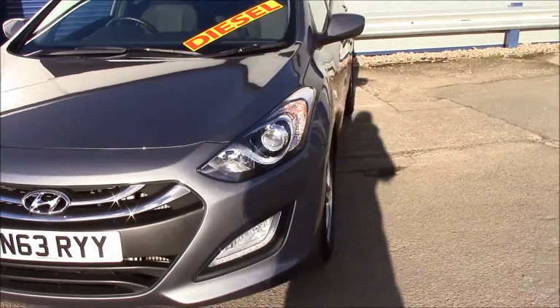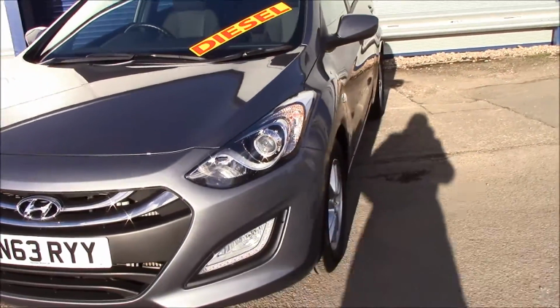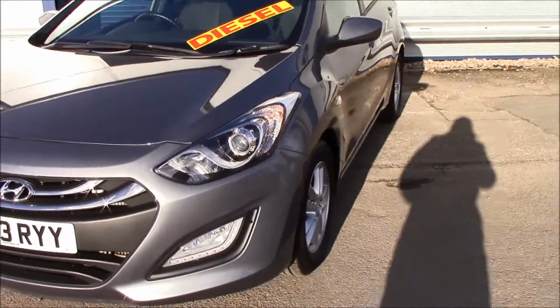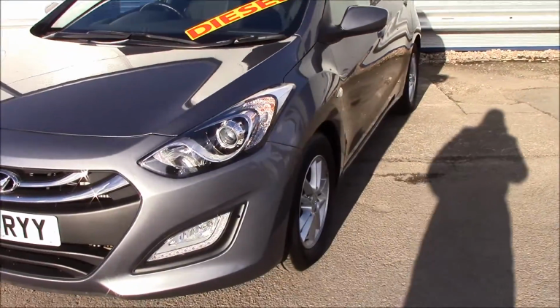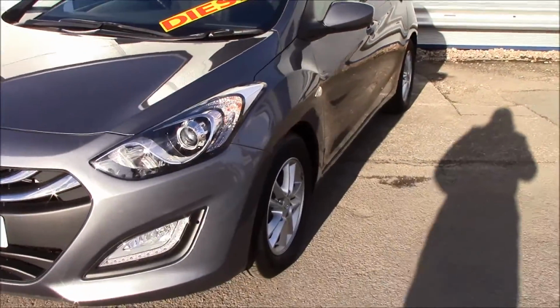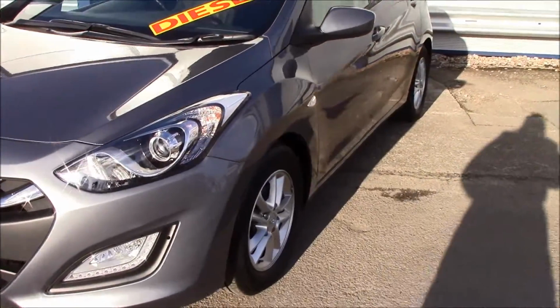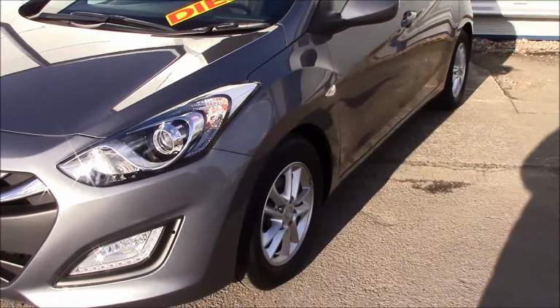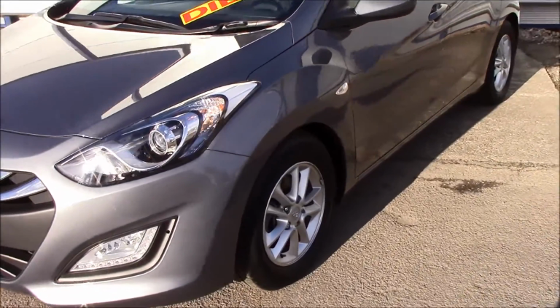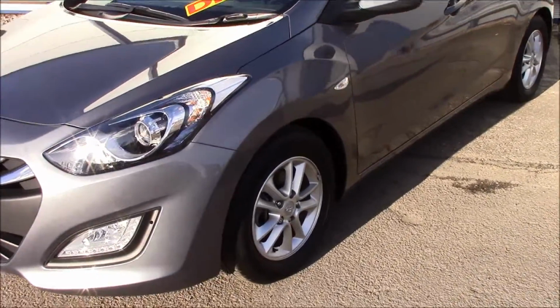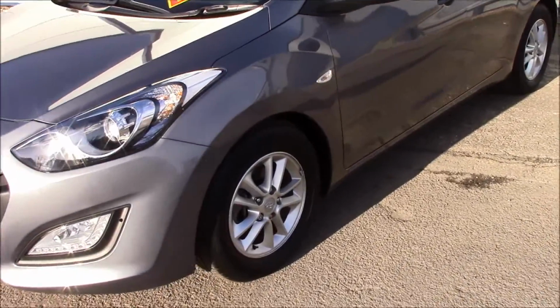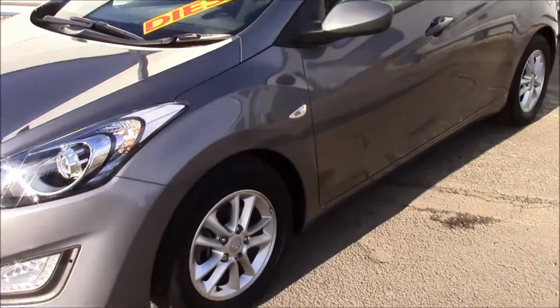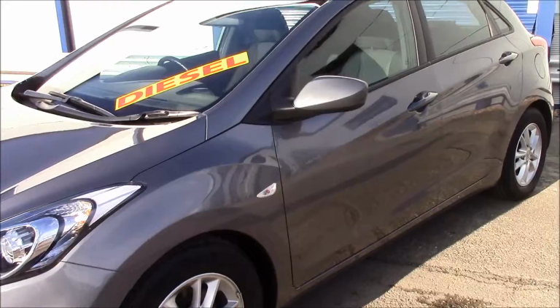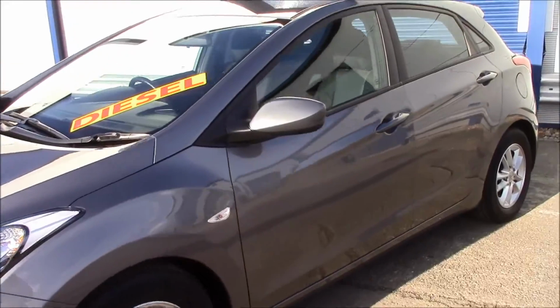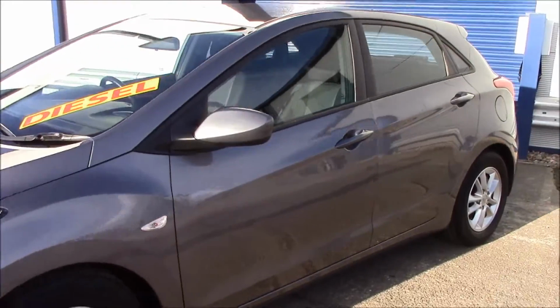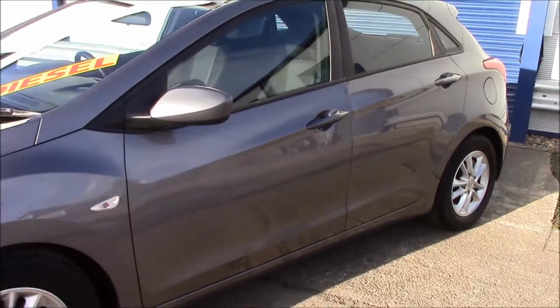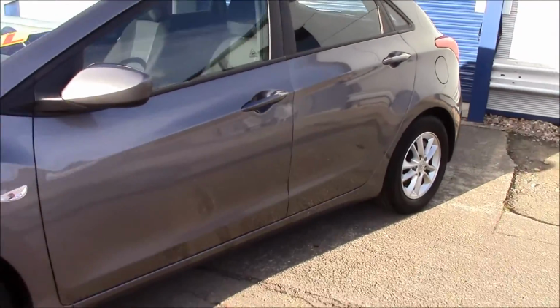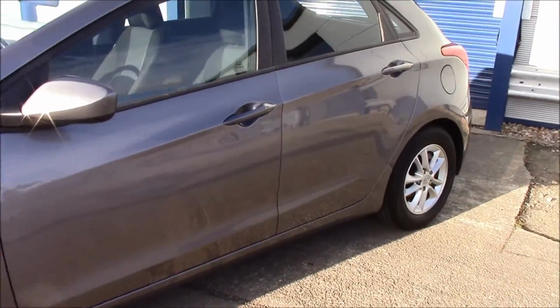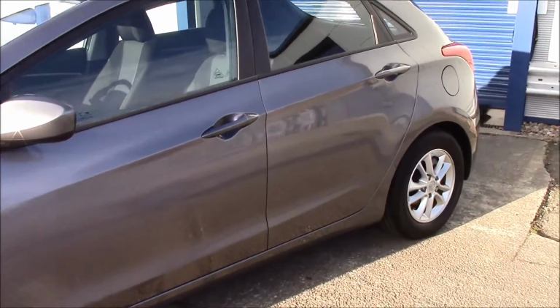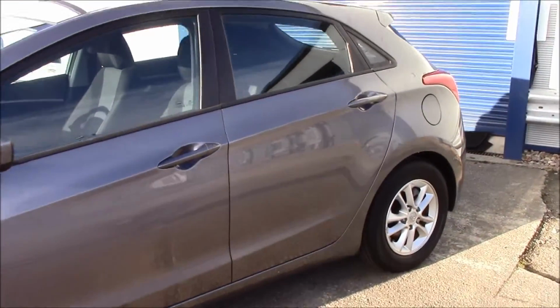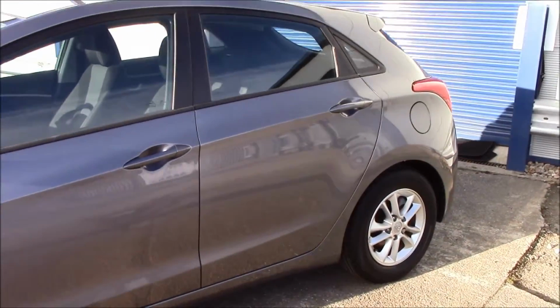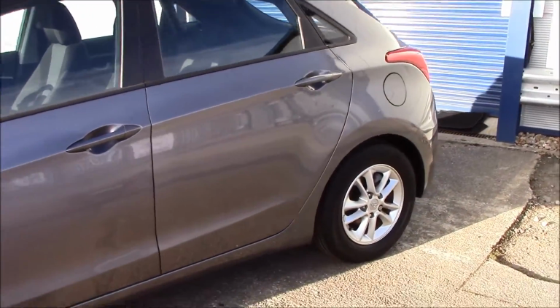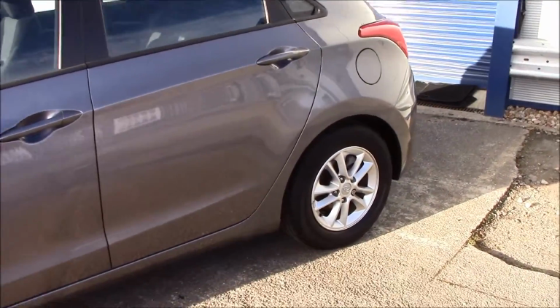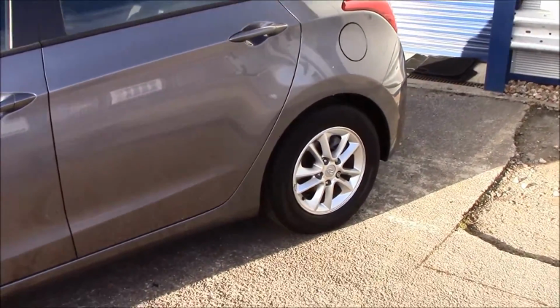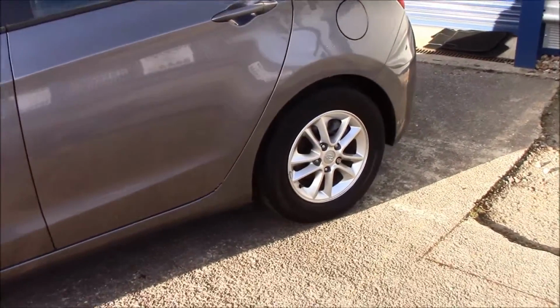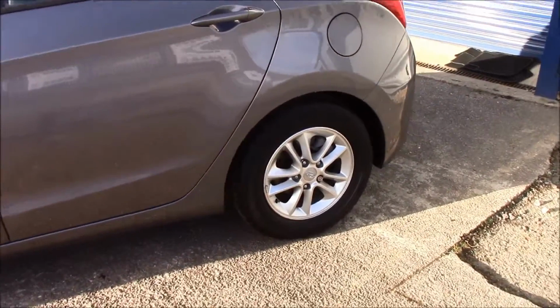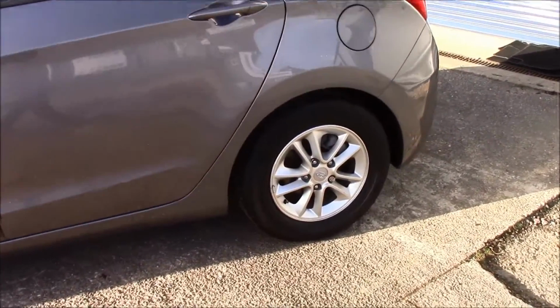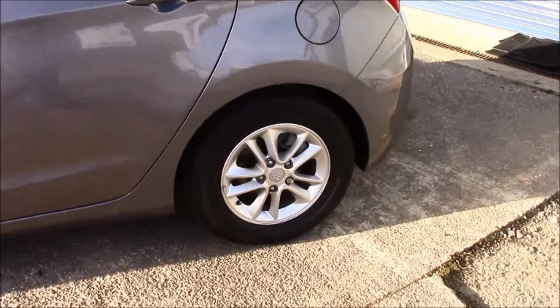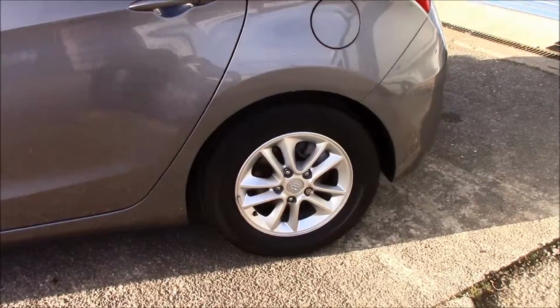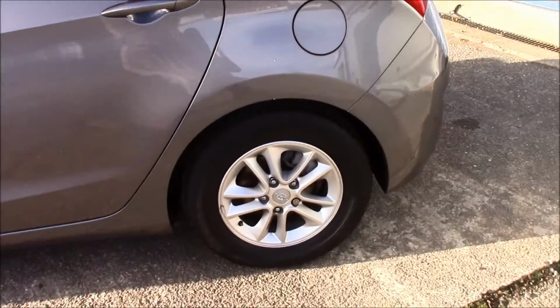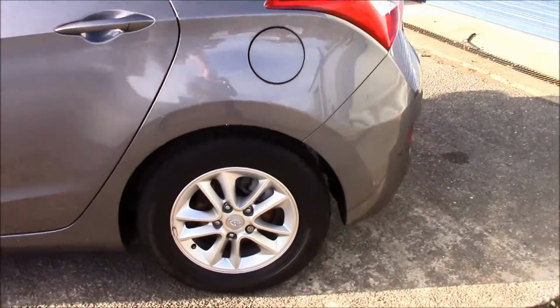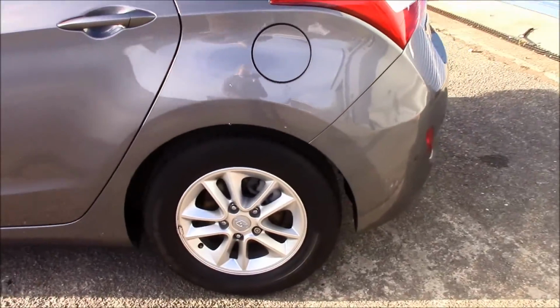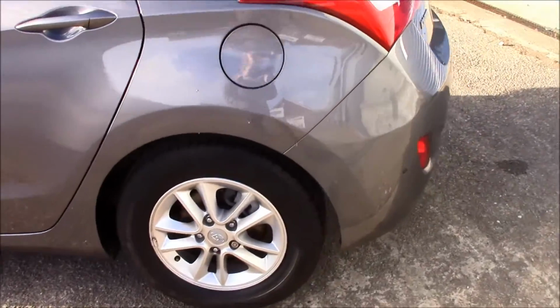Moving to the side, you can see that it has body colour bumpers, body colour wind mirrors and door handles. This vehicle also comes with alloy wheels in really good condition.